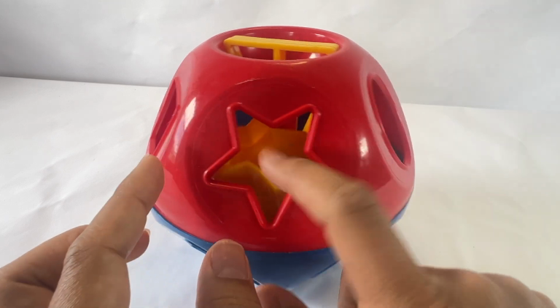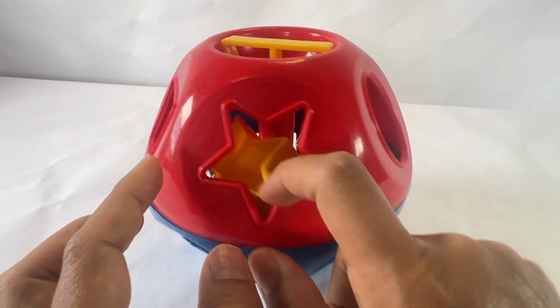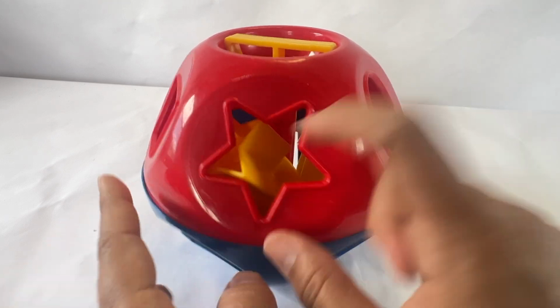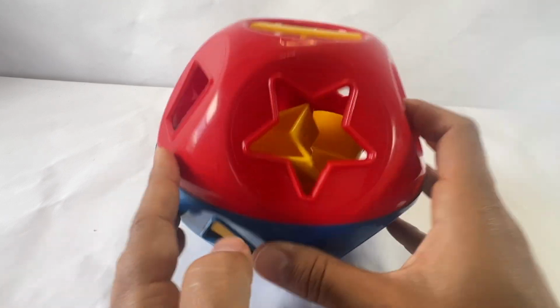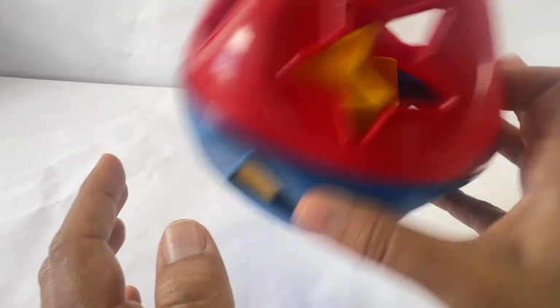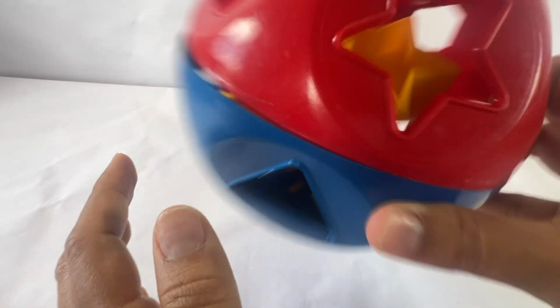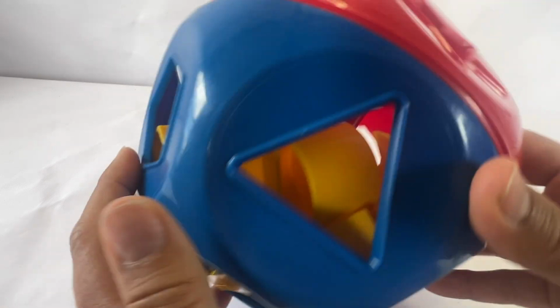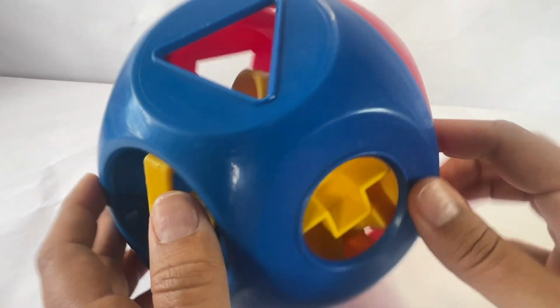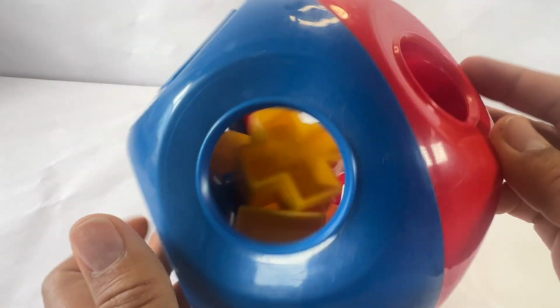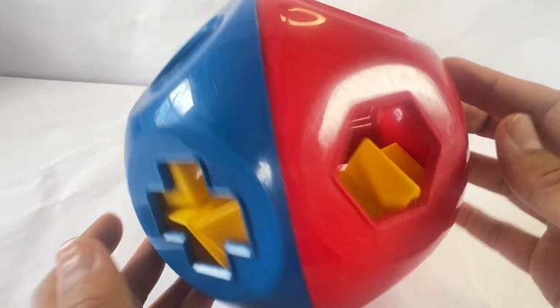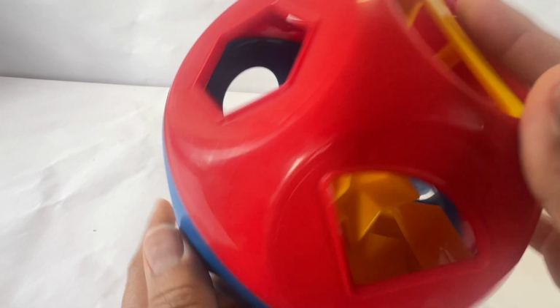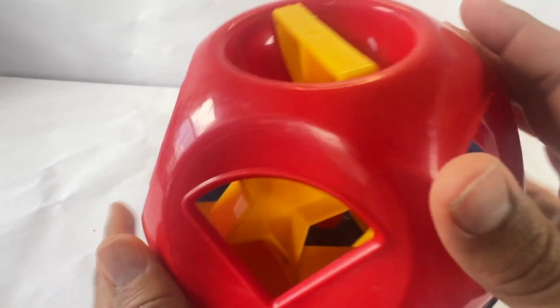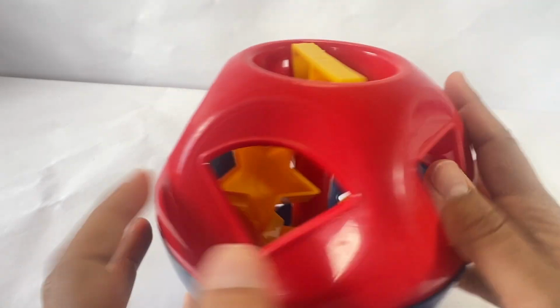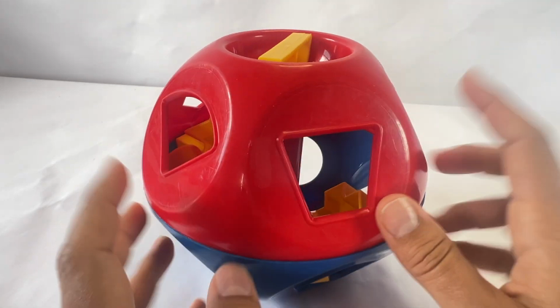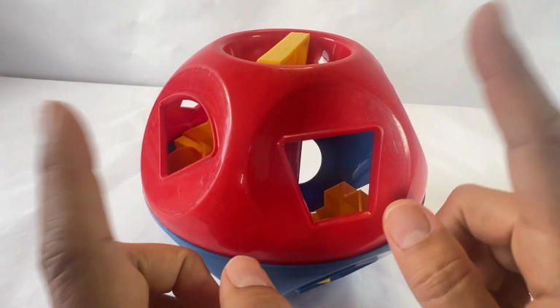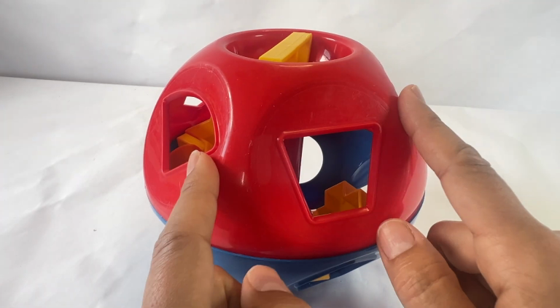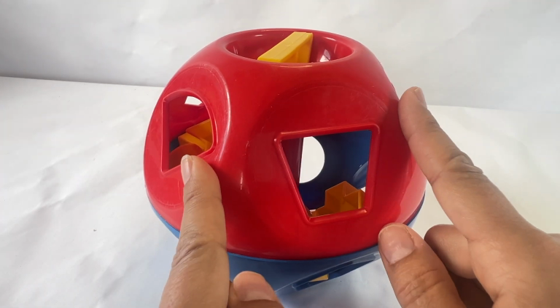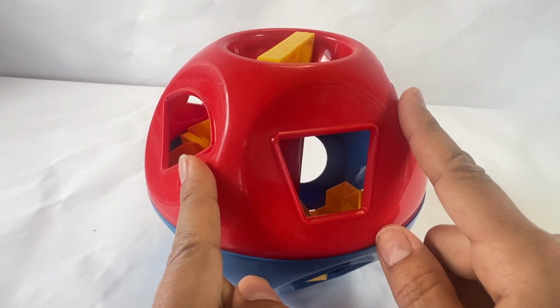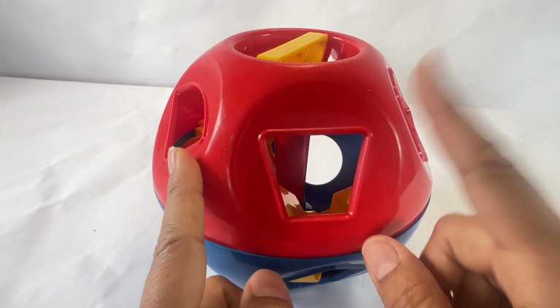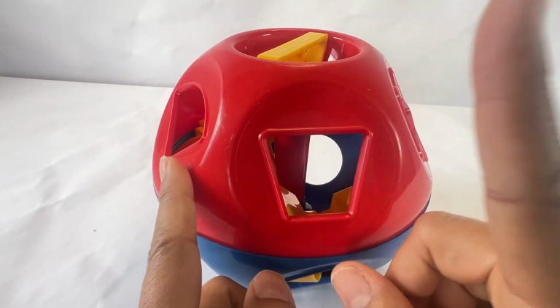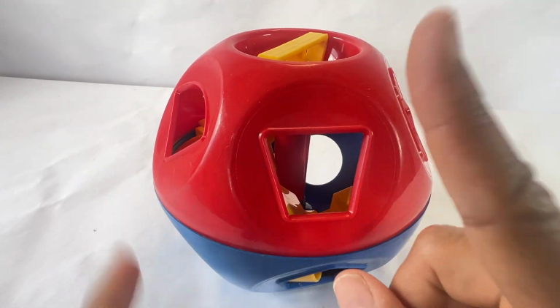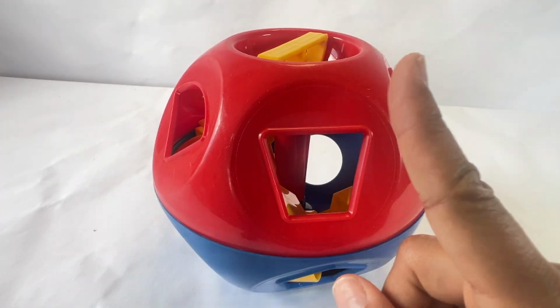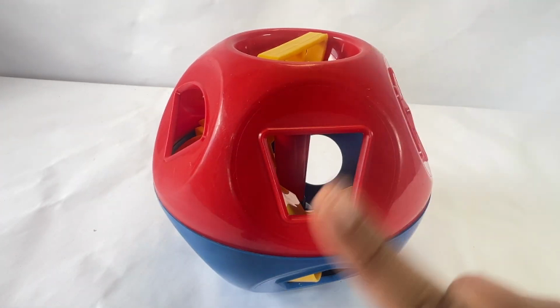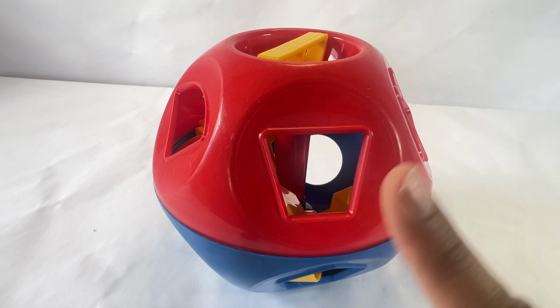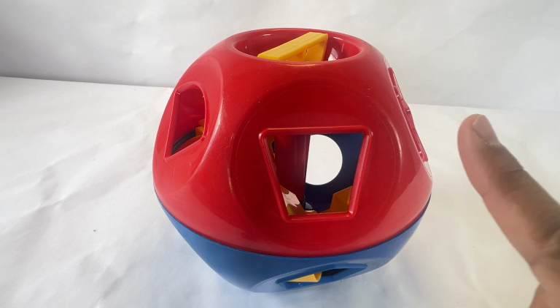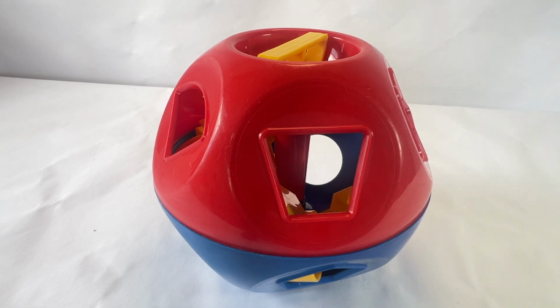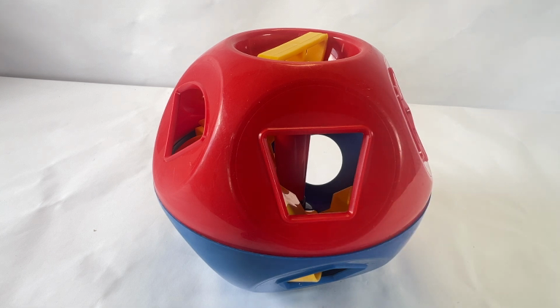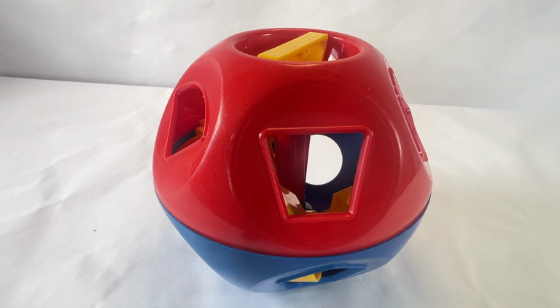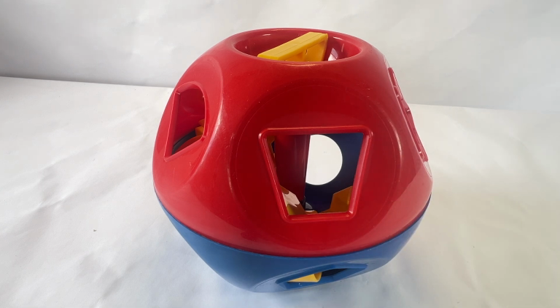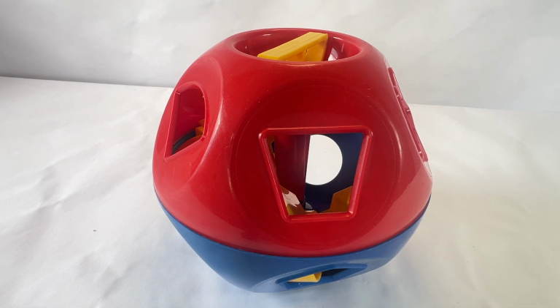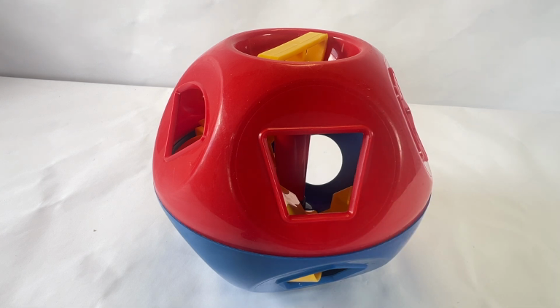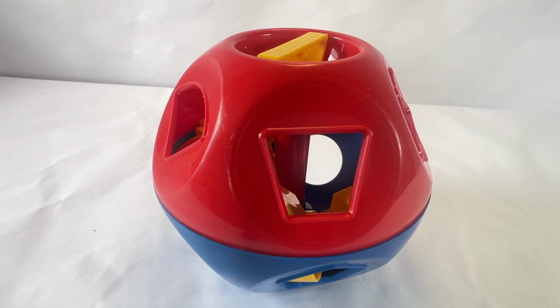Yay! It fit in the shape. We did all the shapes. Great job. Remember, always keep trying. Never give up. Keep playing and I'll see you next time.